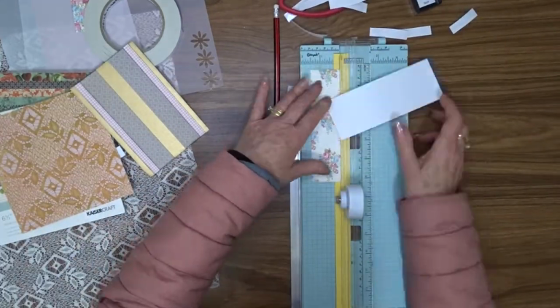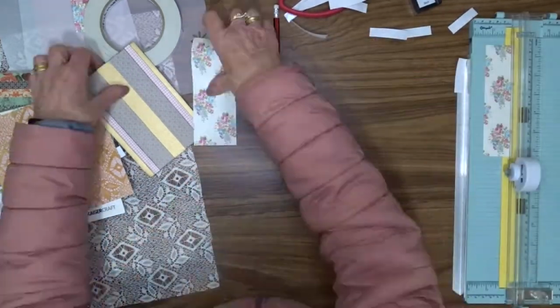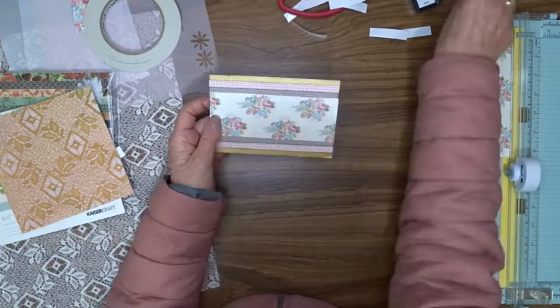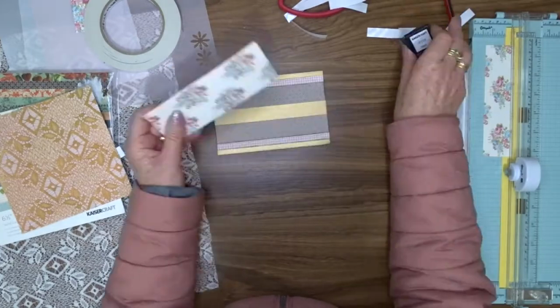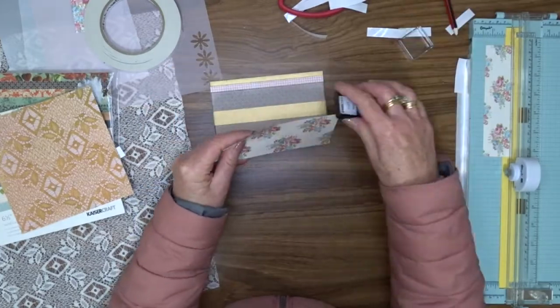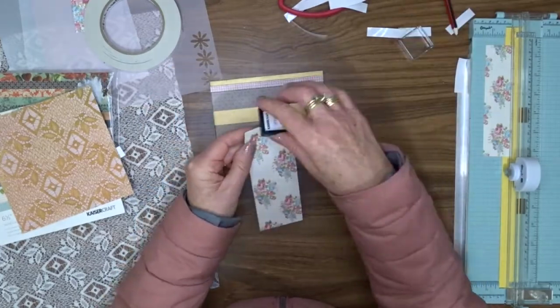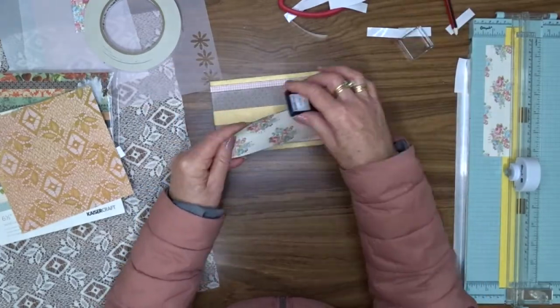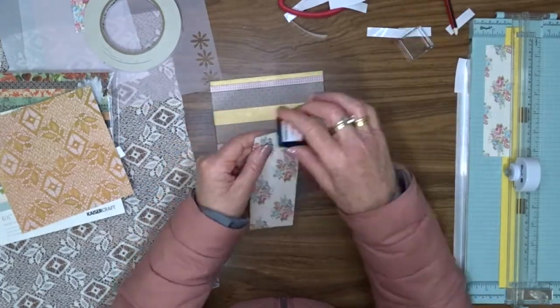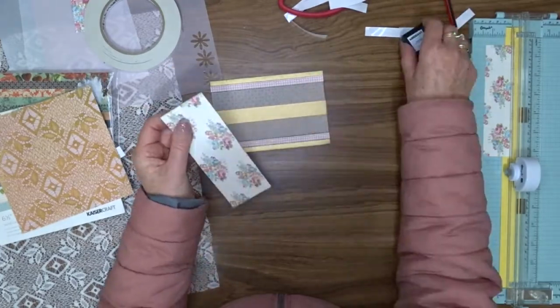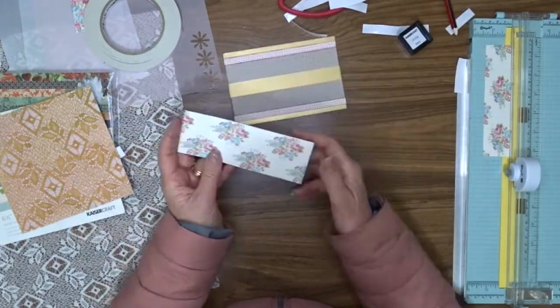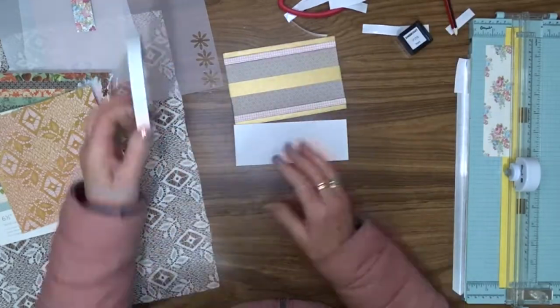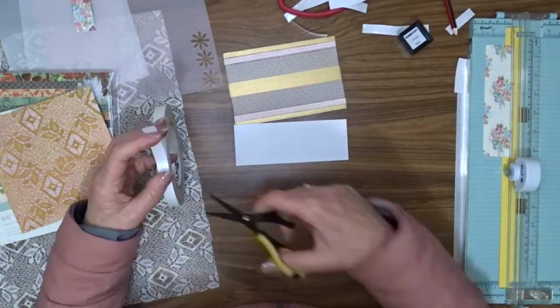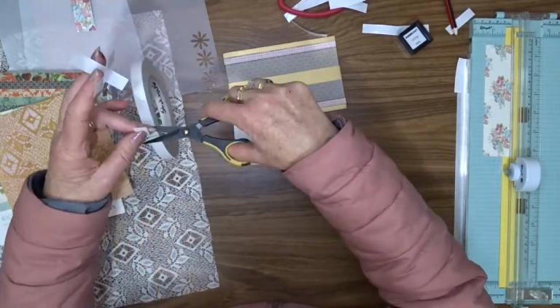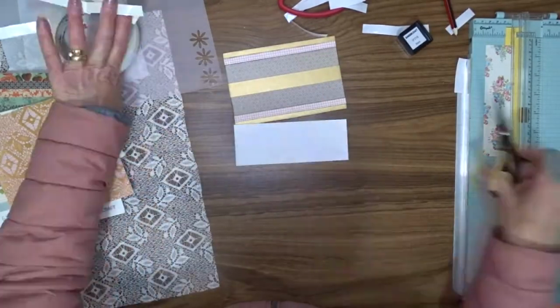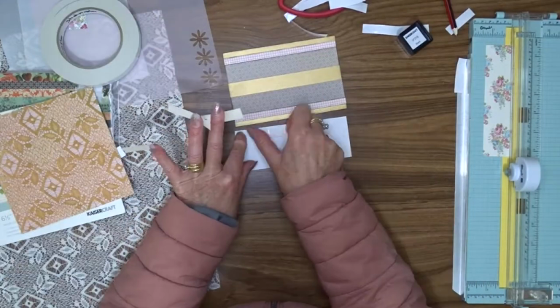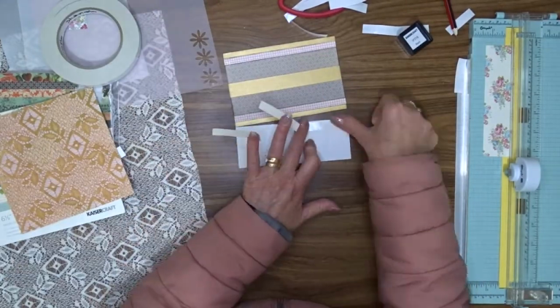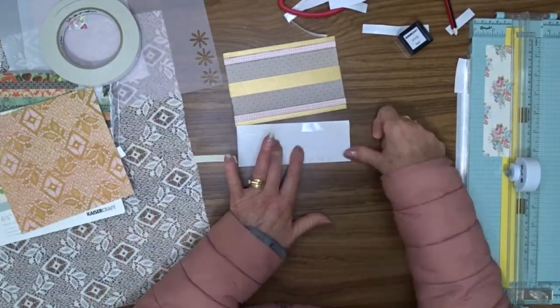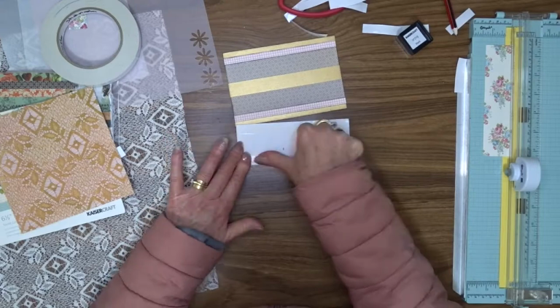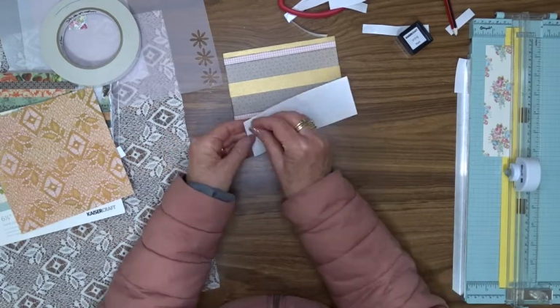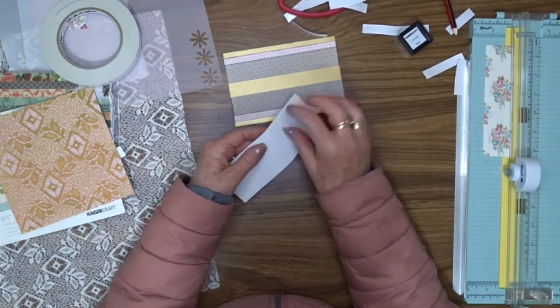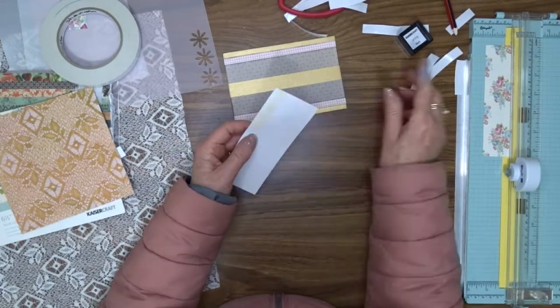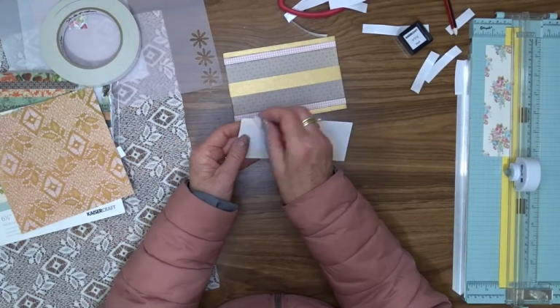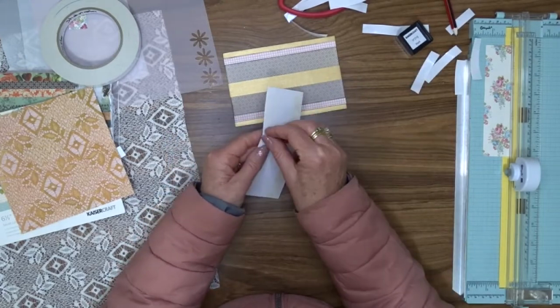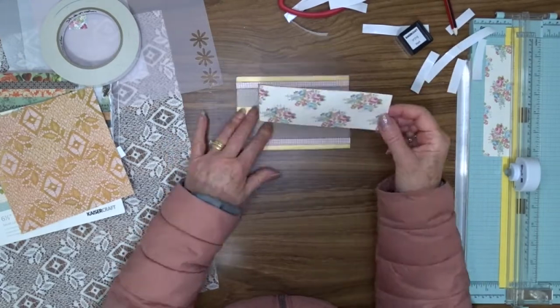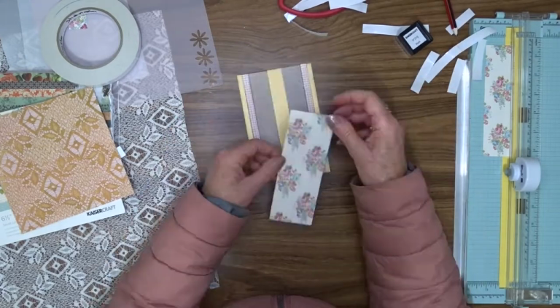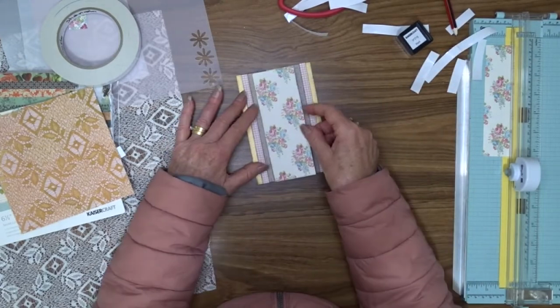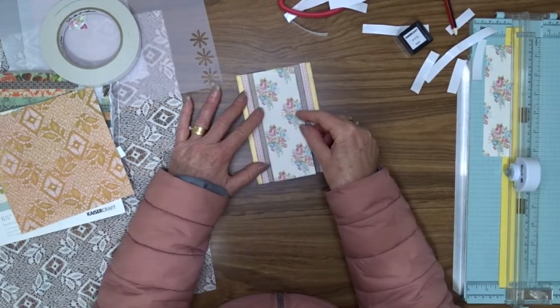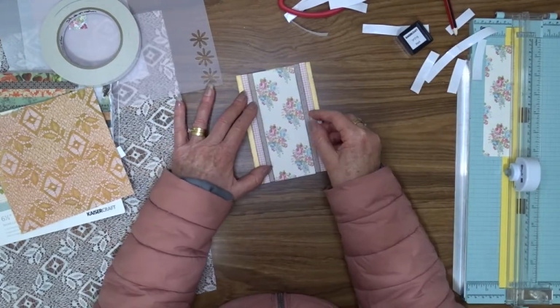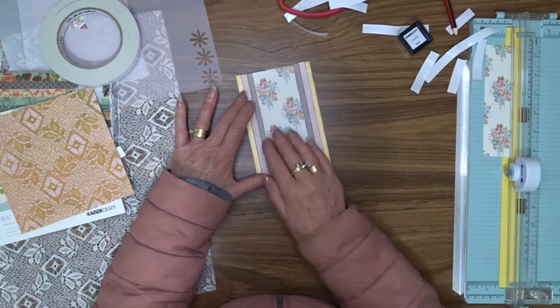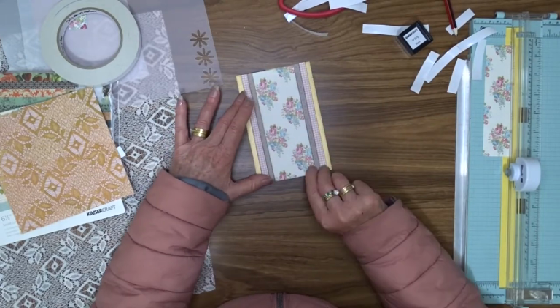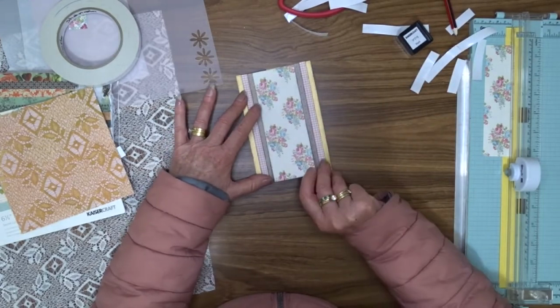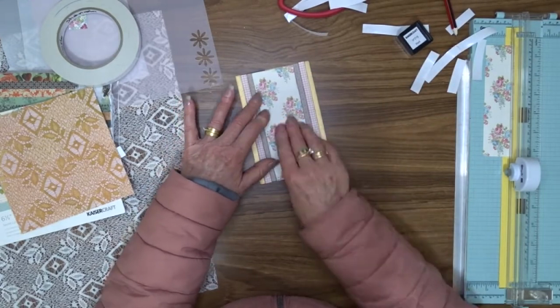I'm using liquid glue because I want it to stick to the lace, and I find that double-sided tape doesn't always stick all that well when you've got a lot of texture under it.